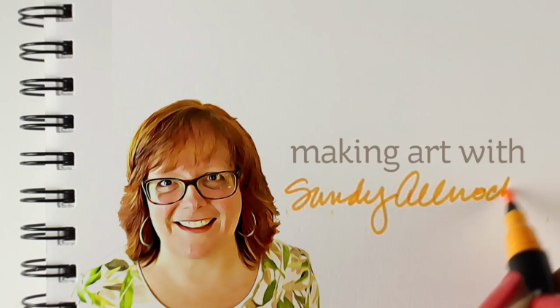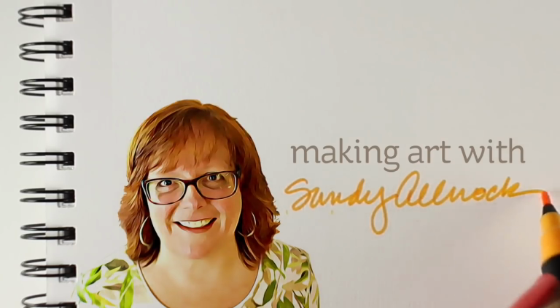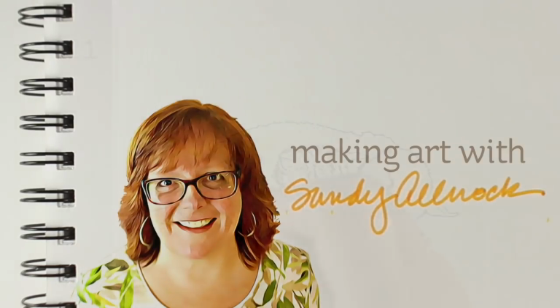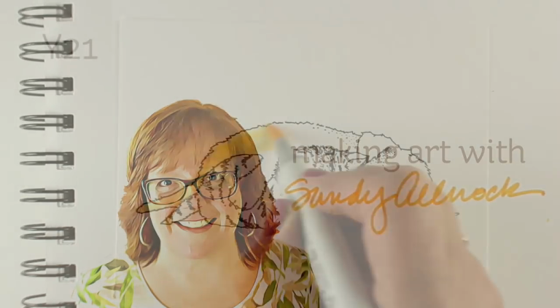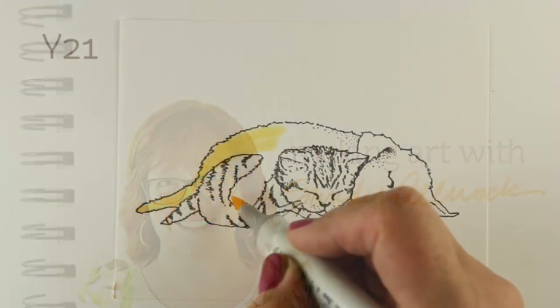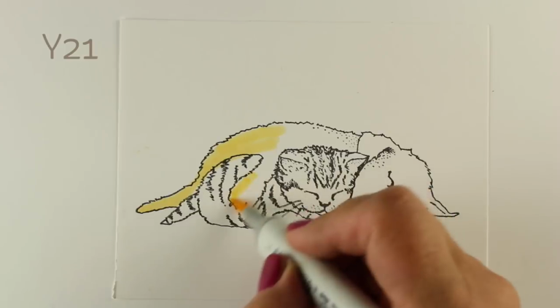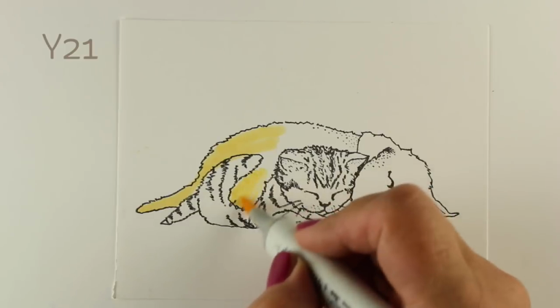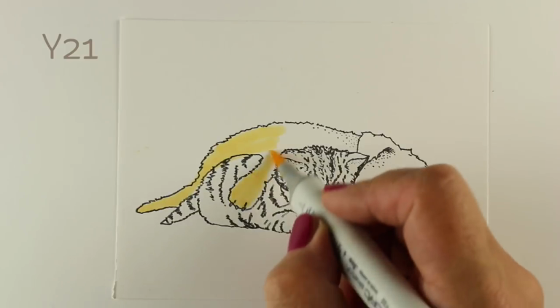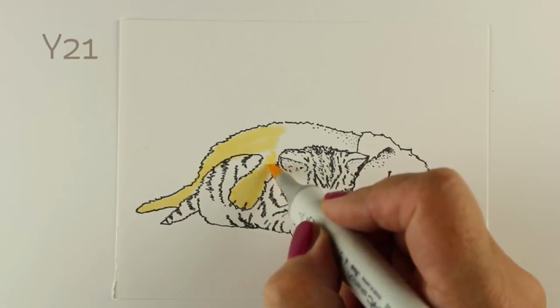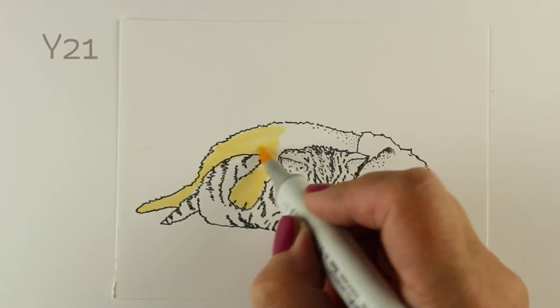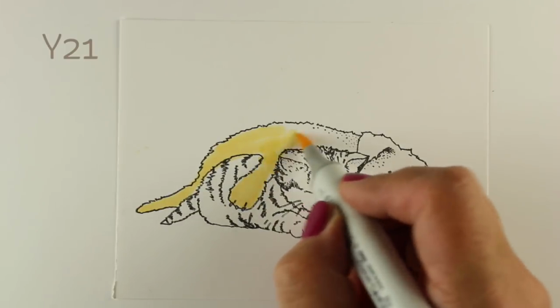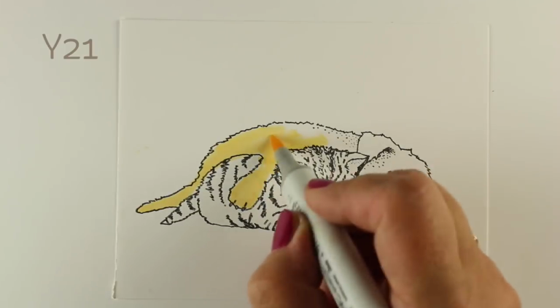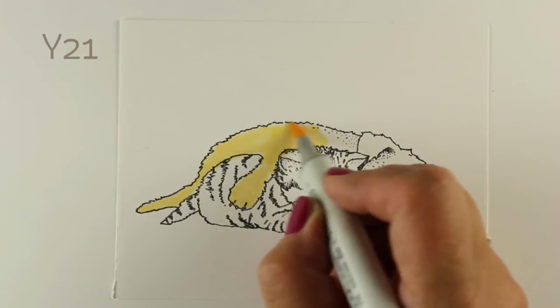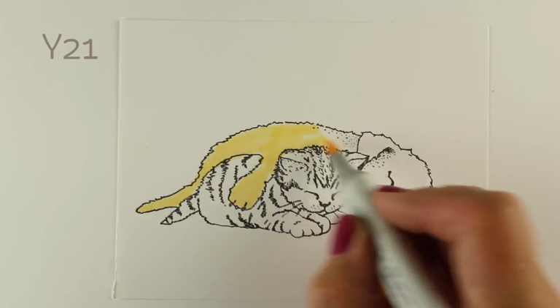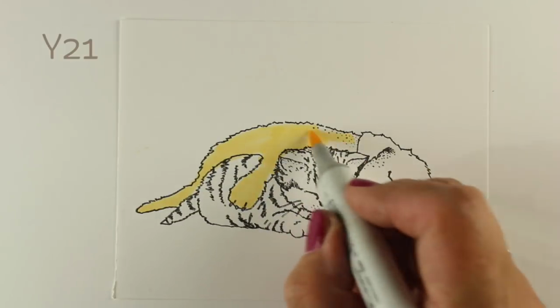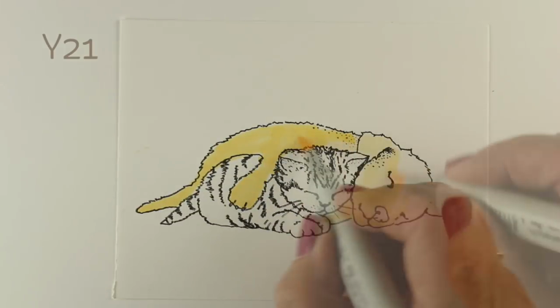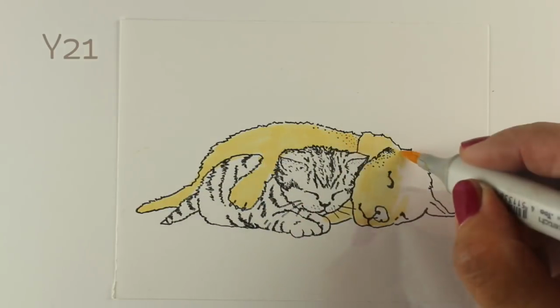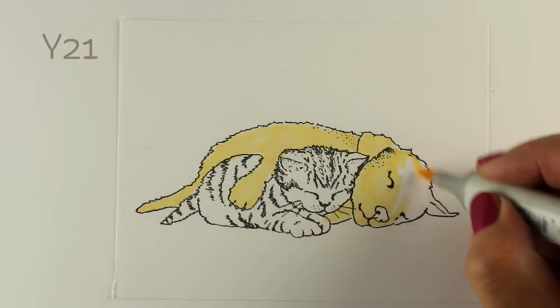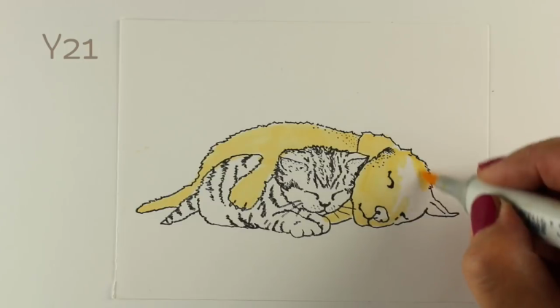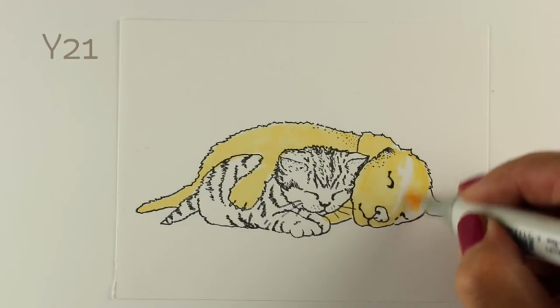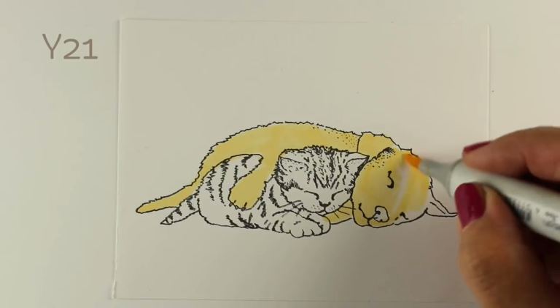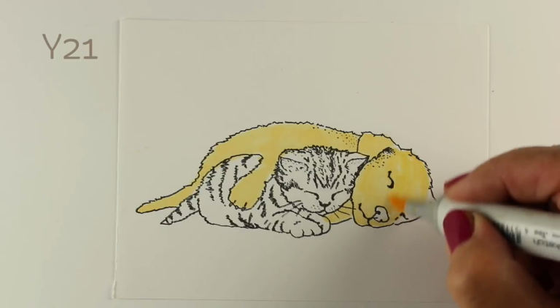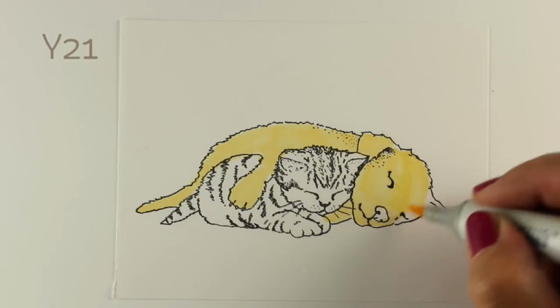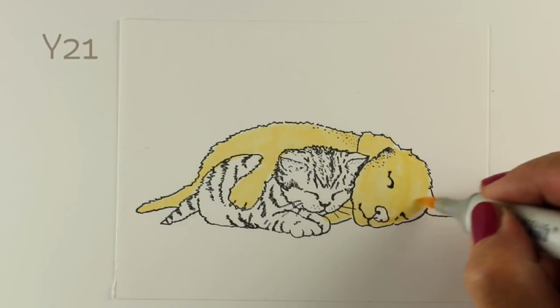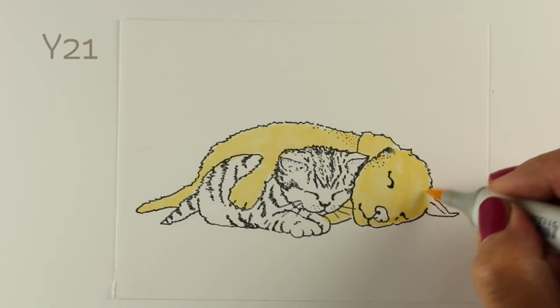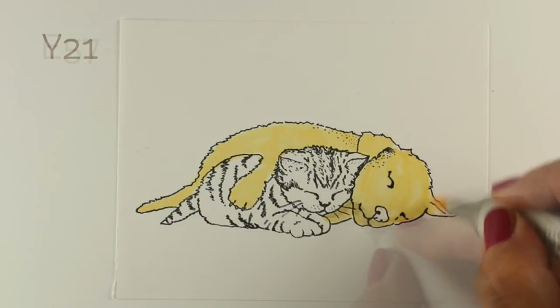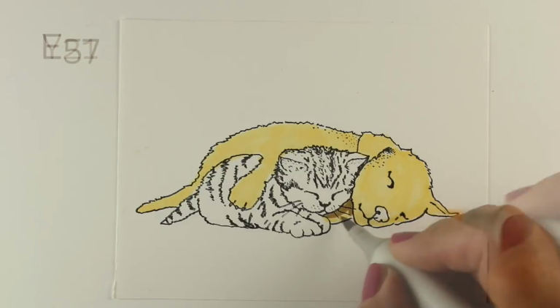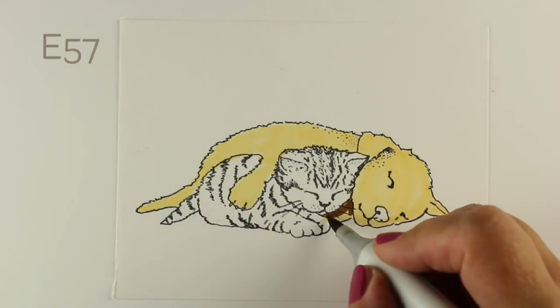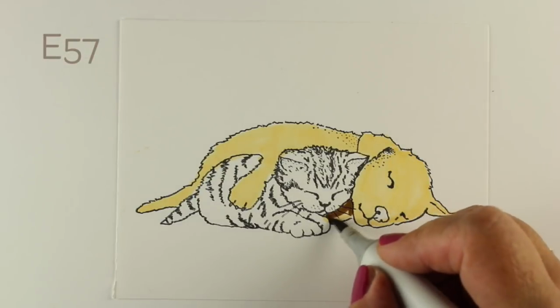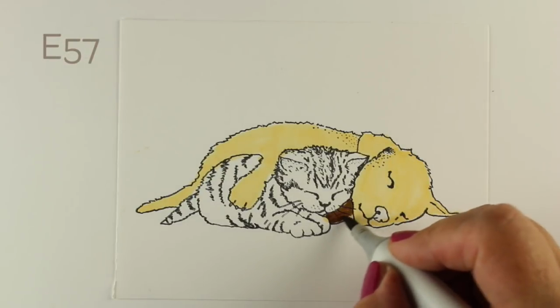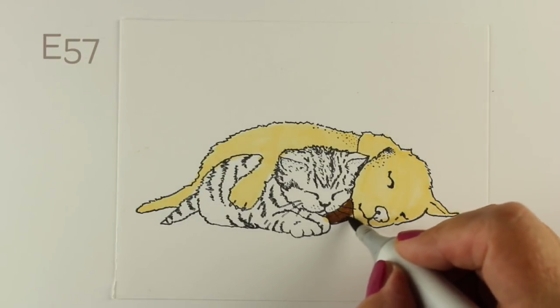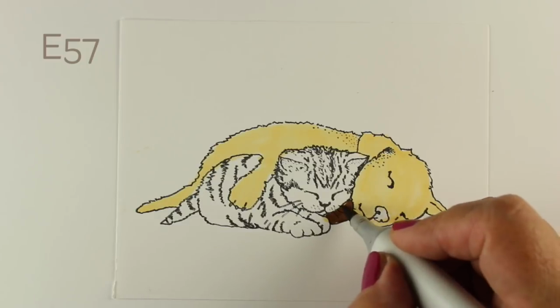Really cute little stamp set — there's no sentiments or anything to go with it. It's just a red rubber stamp set on cling, and I'm going to color the puppy and the kitty with a certain kind of lighting in mind.